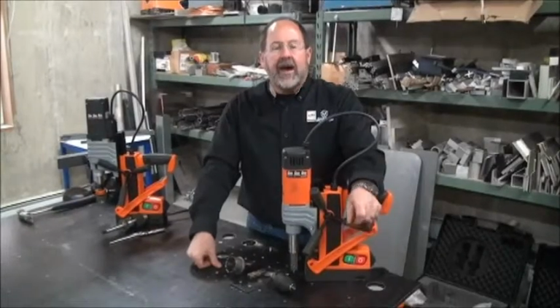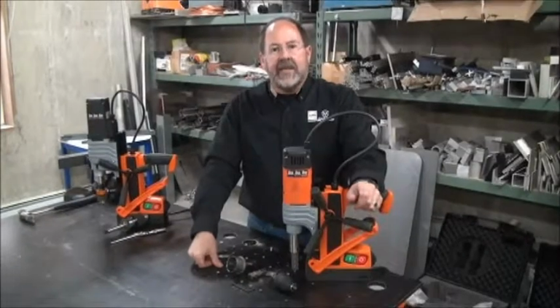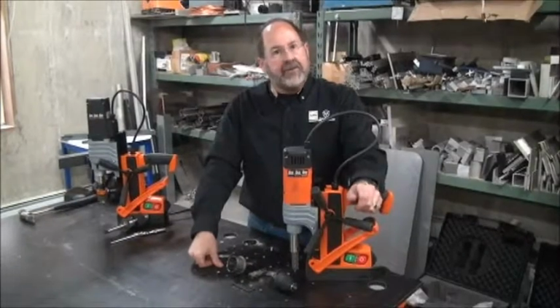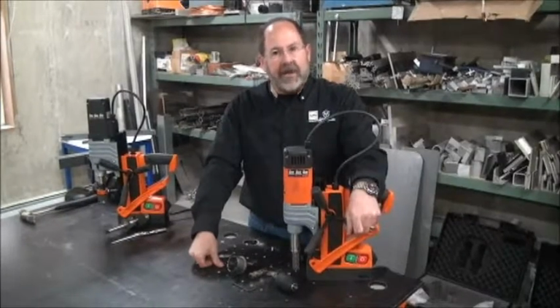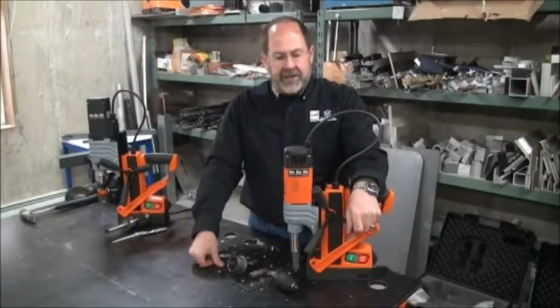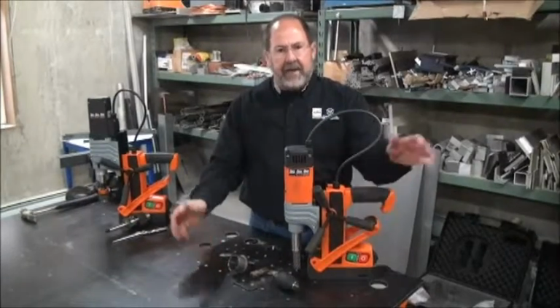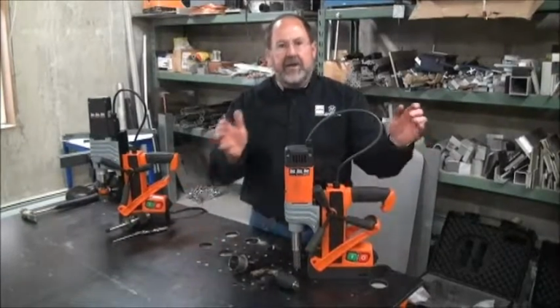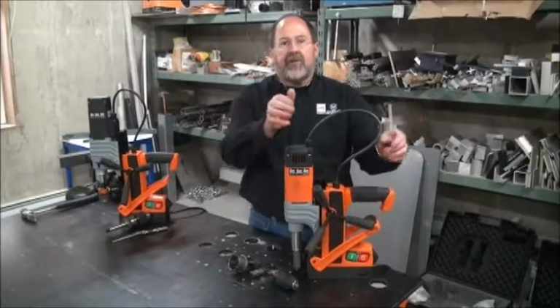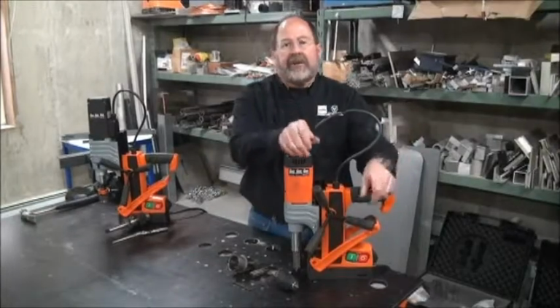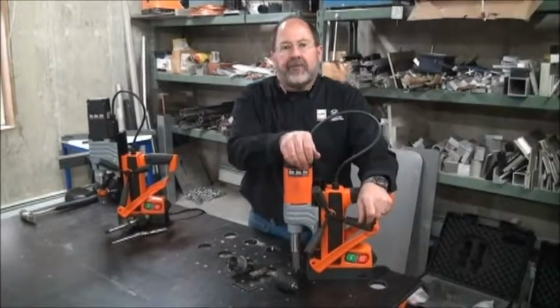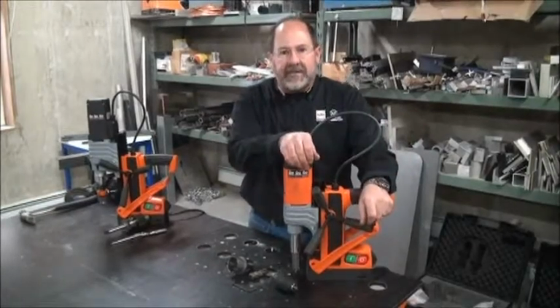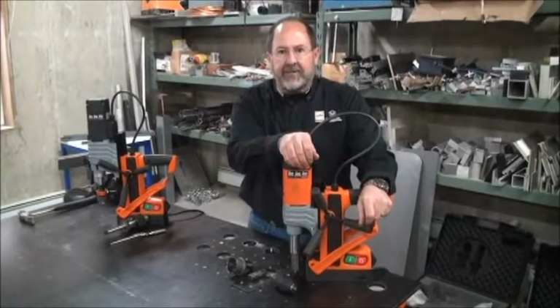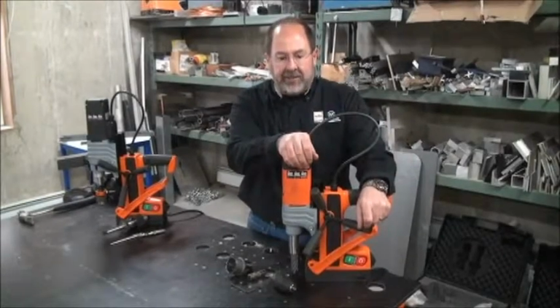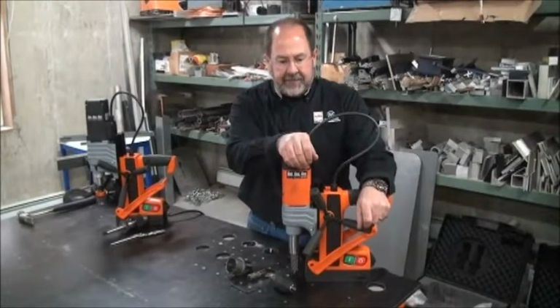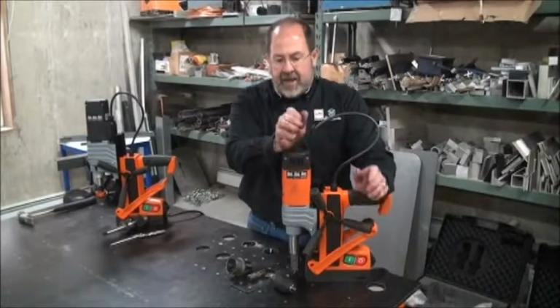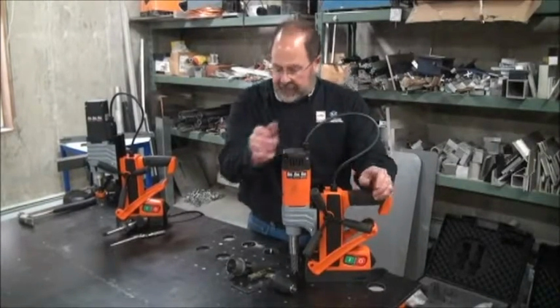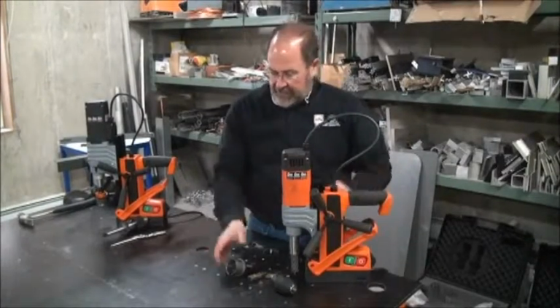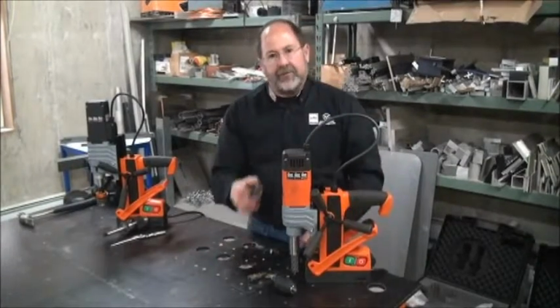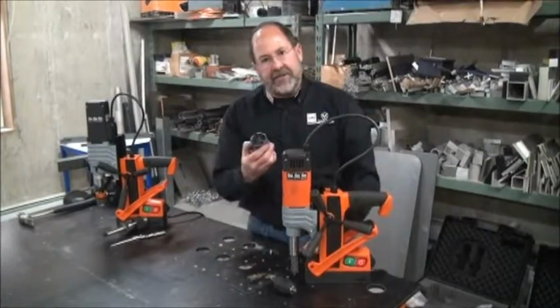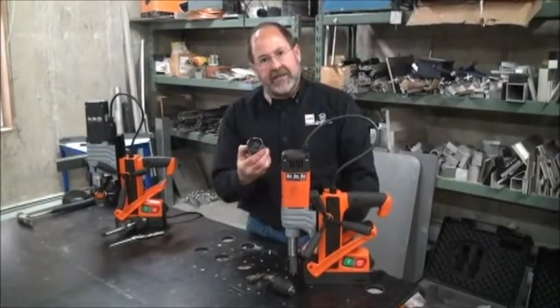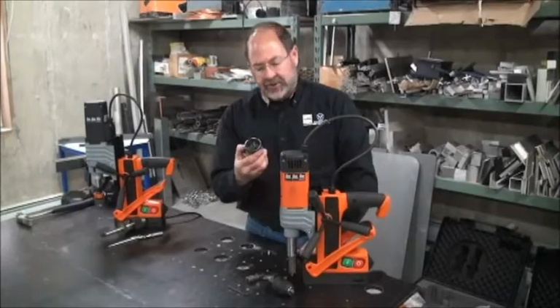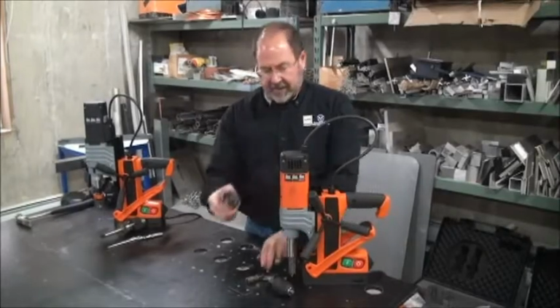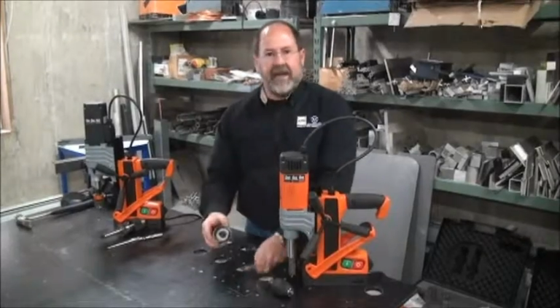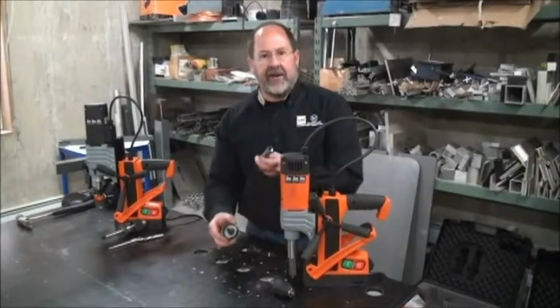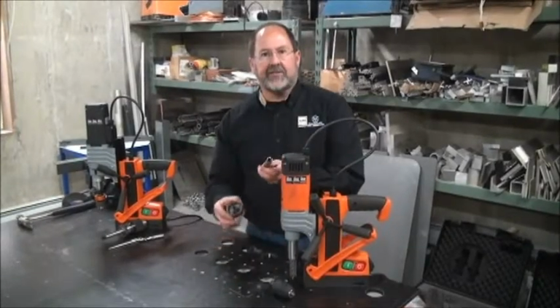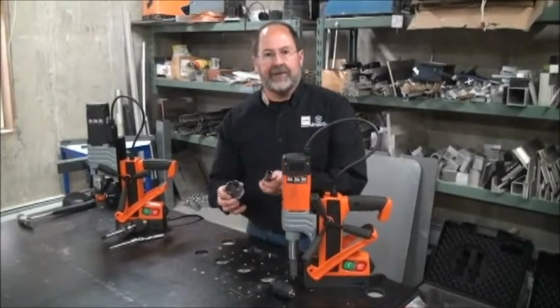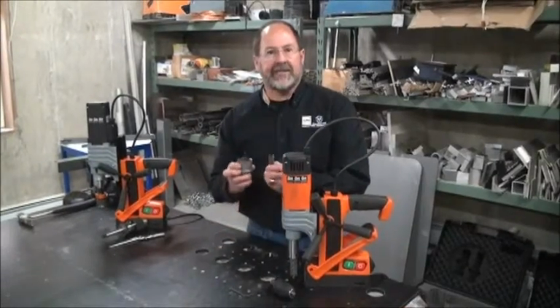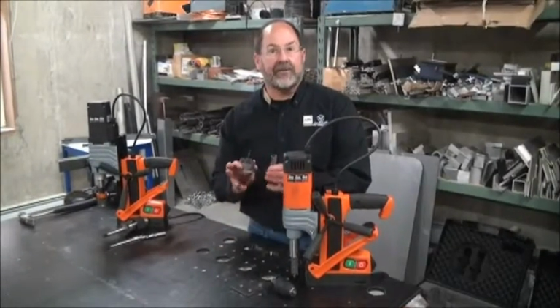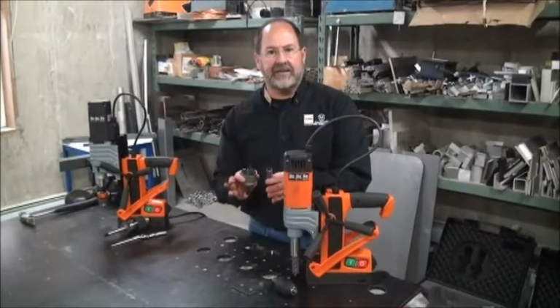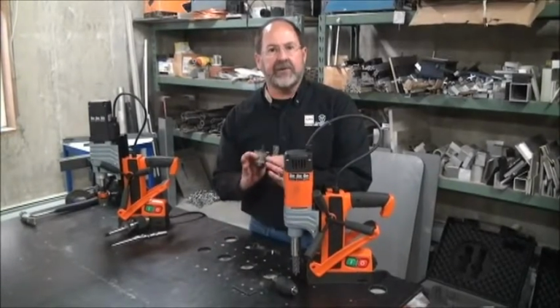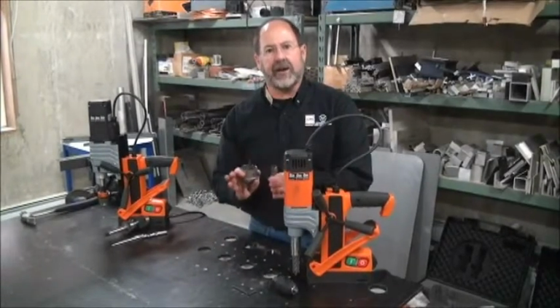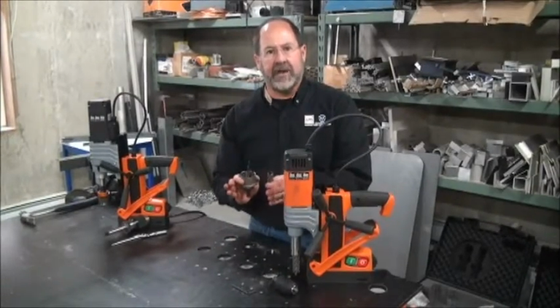Hi, Ted Brooks with Maglogix. Back to talk to you more about the Alpha Rotobest series of mag drills. Using them with tungsten carbide tipped hole saws and annular cutters is wonderful. That's exactly what they're designed for. They do an incredible job.